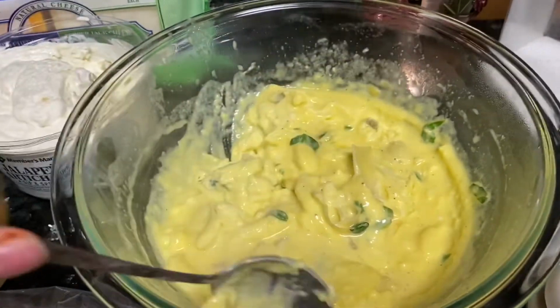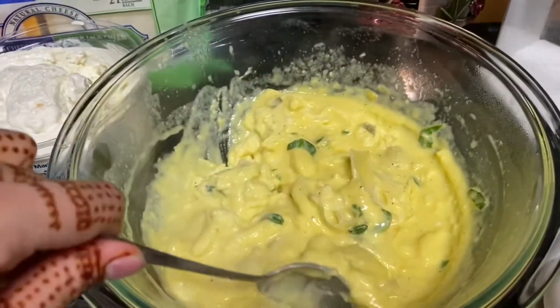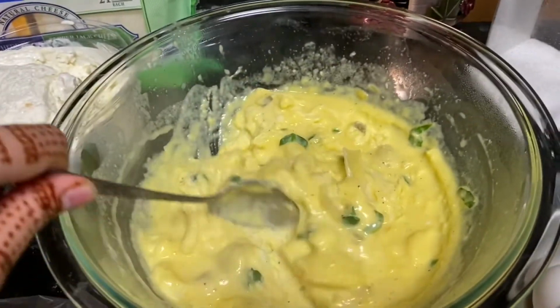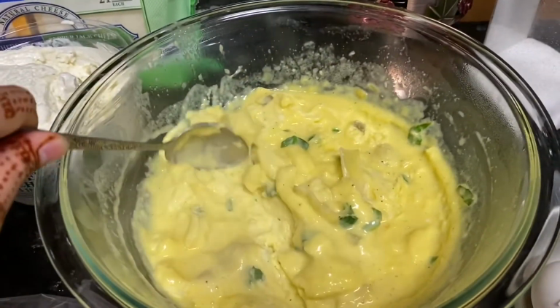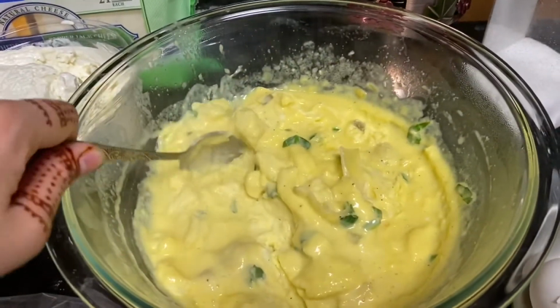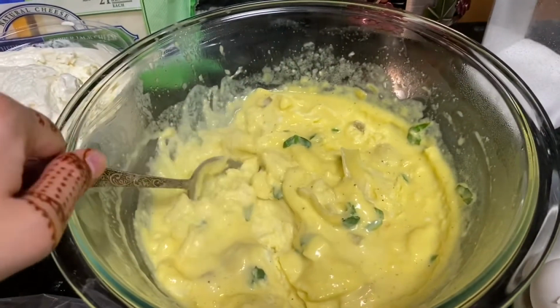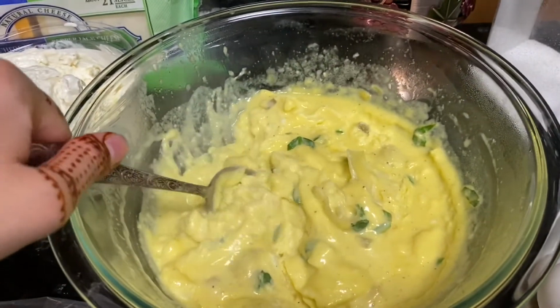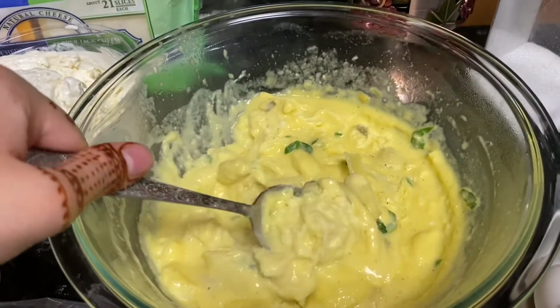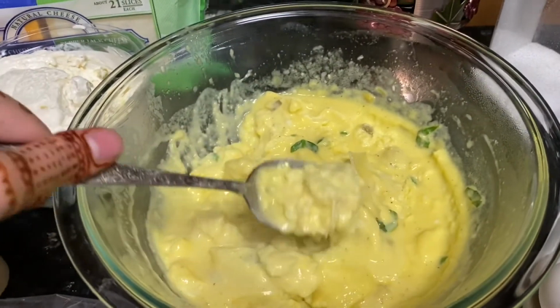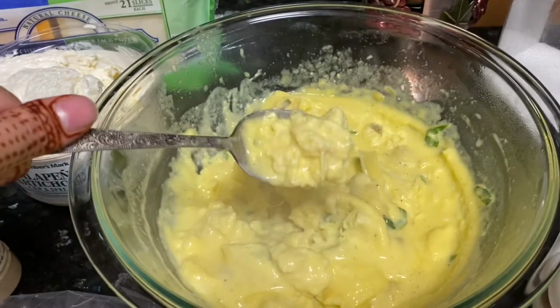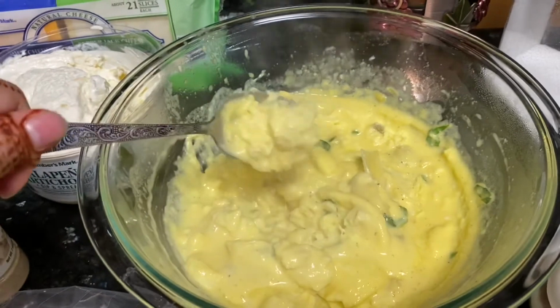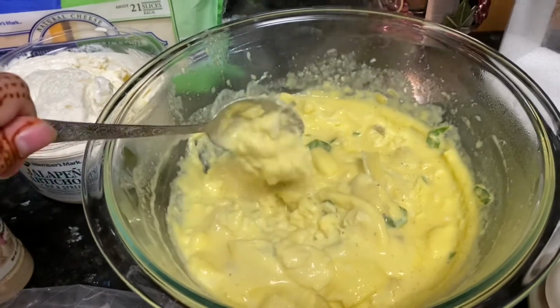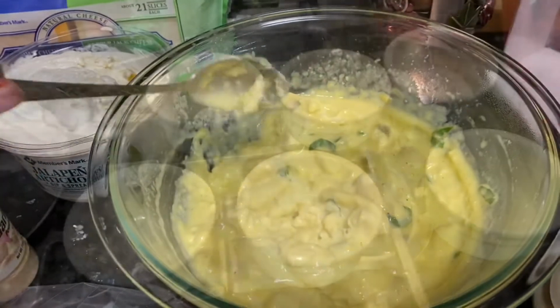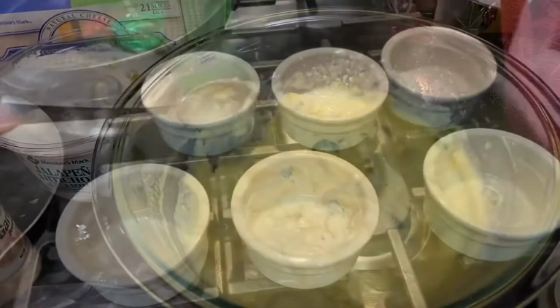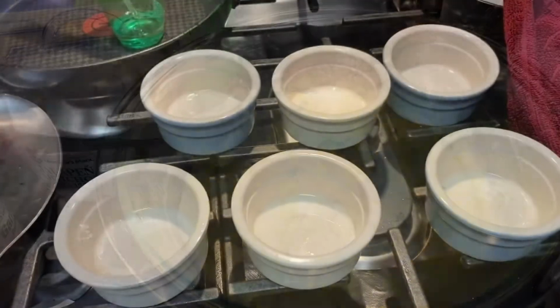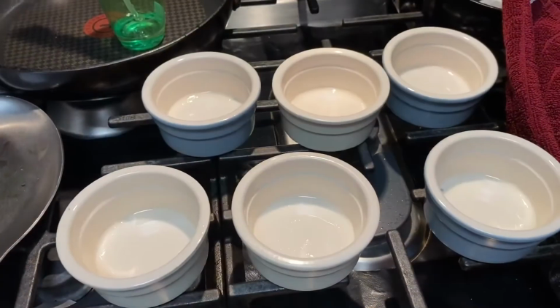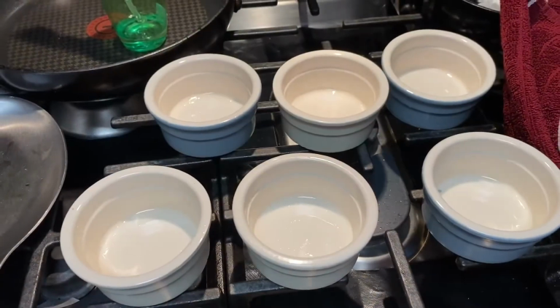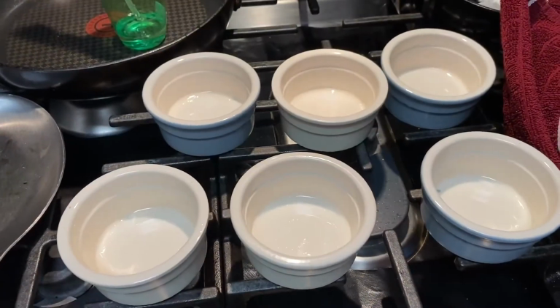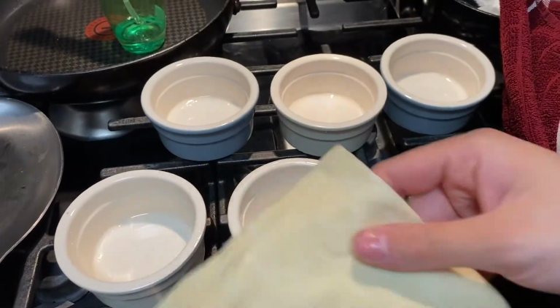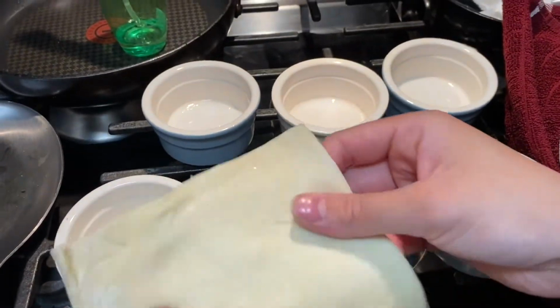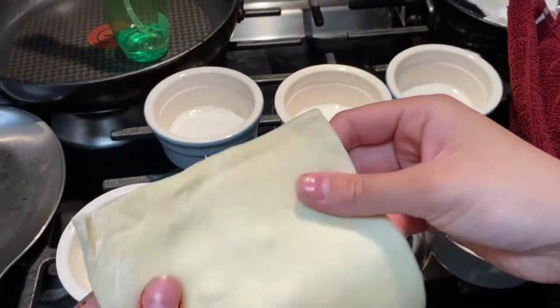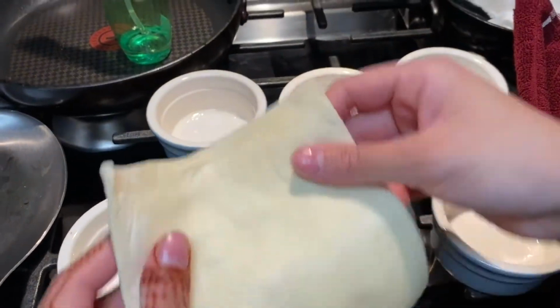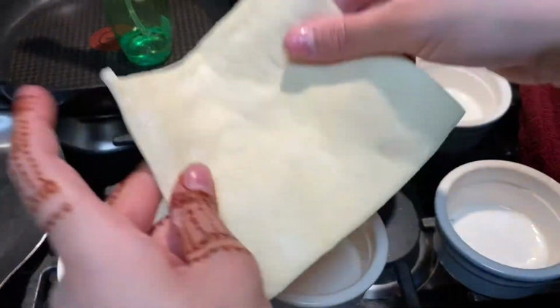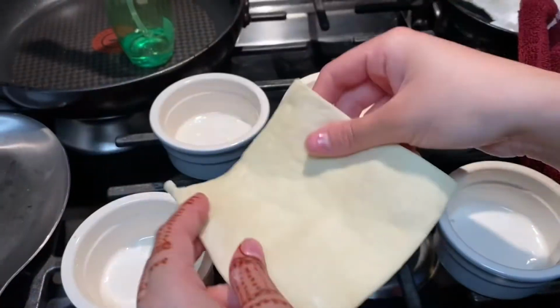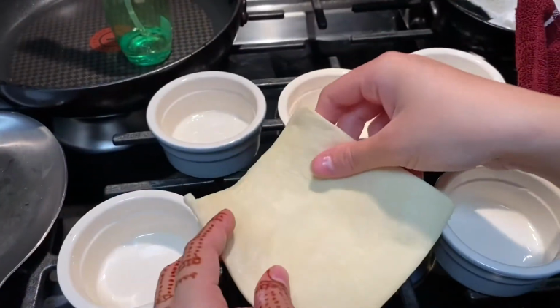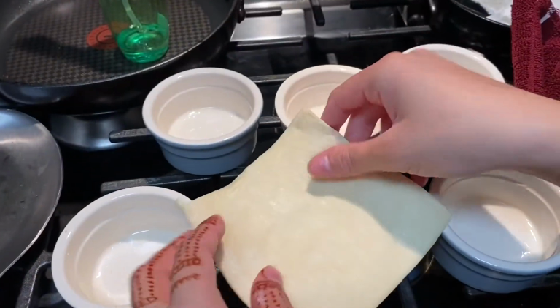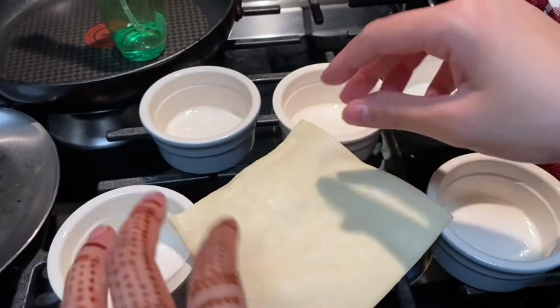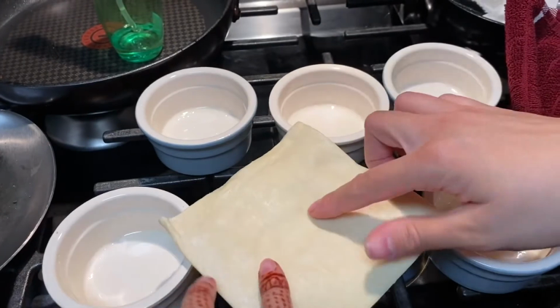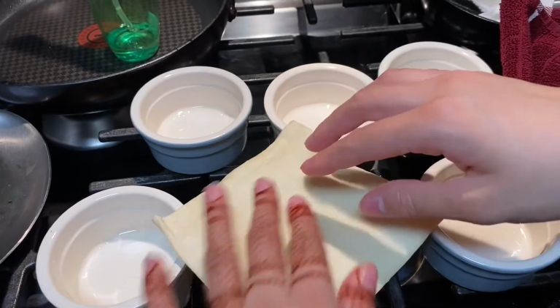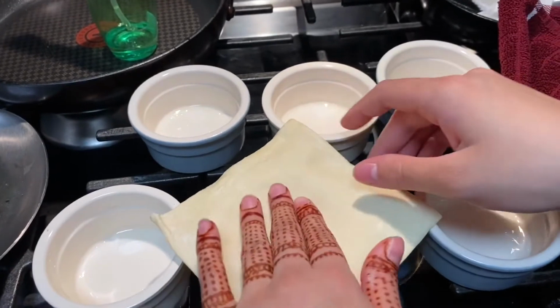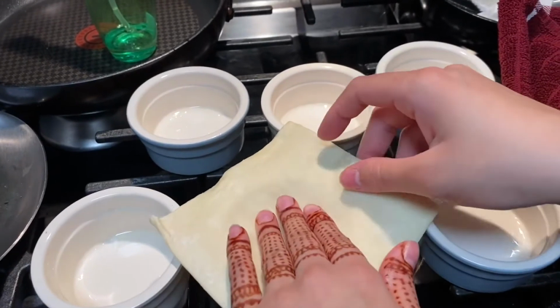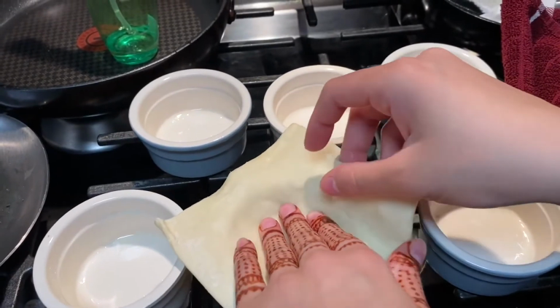When we put the puff pastry in, the mixture should not be wet. Here I have my puff pastry dough and I'm just going to put it into my ramekin.